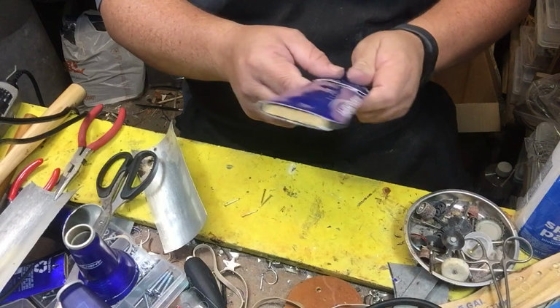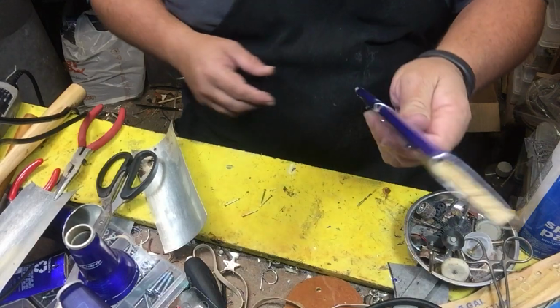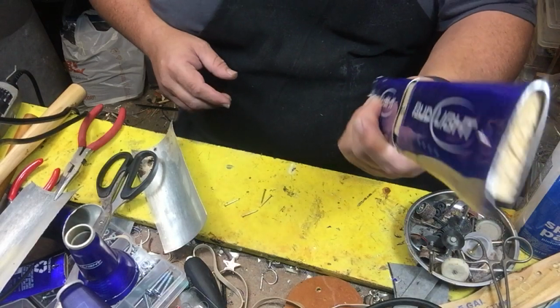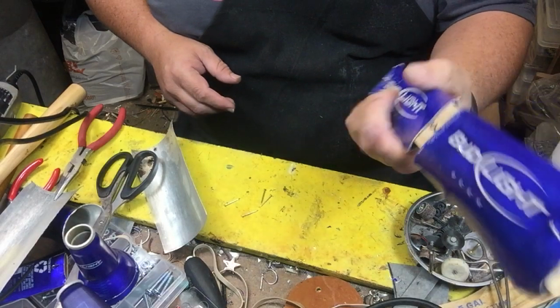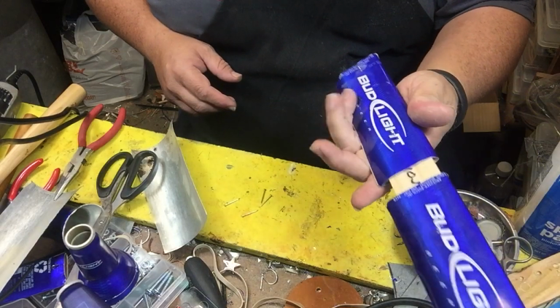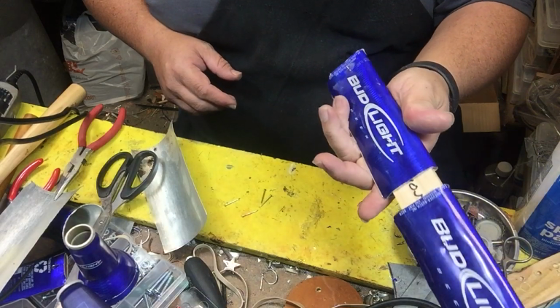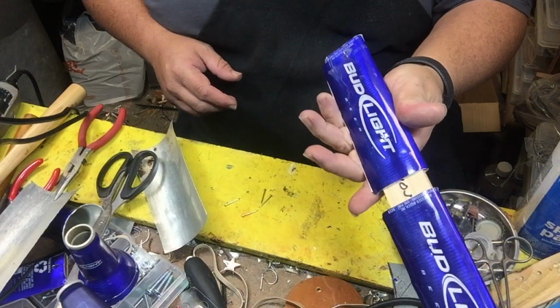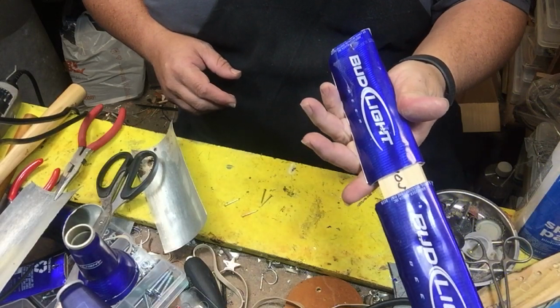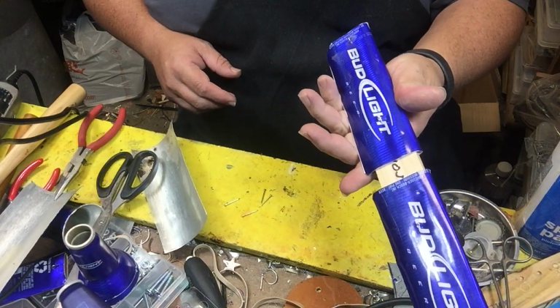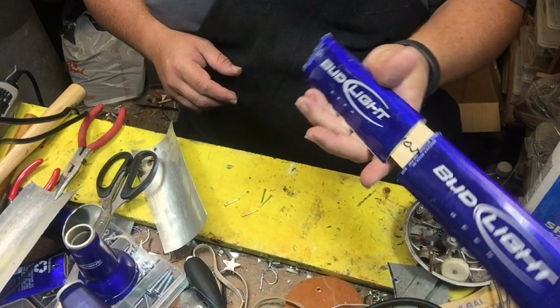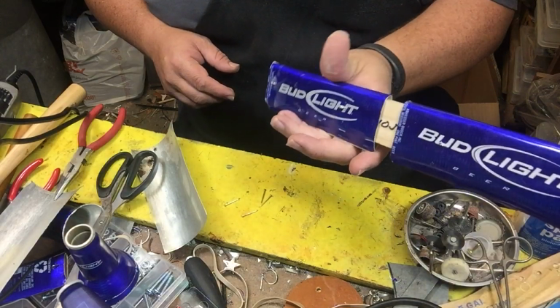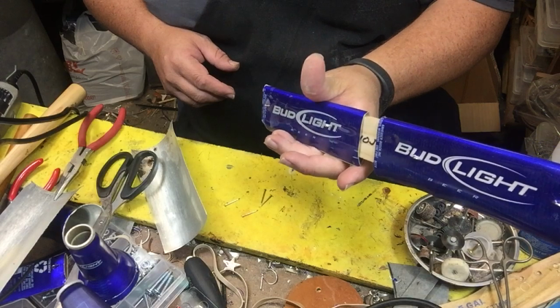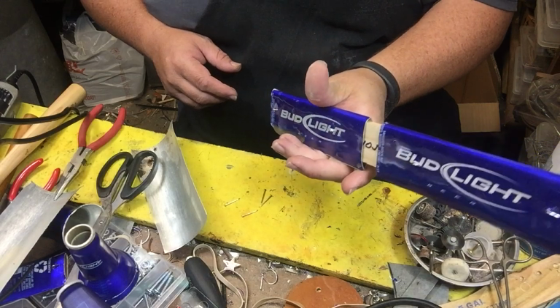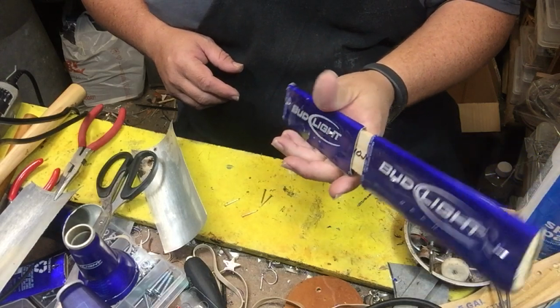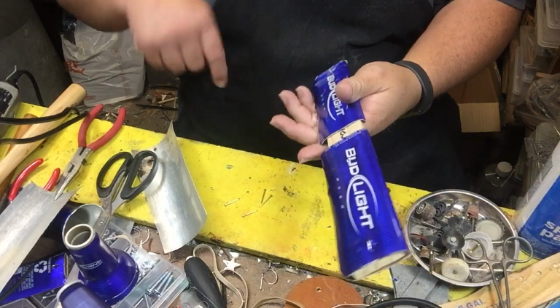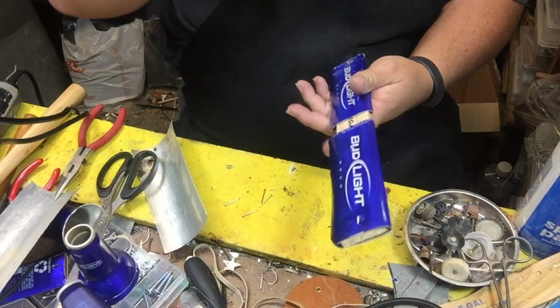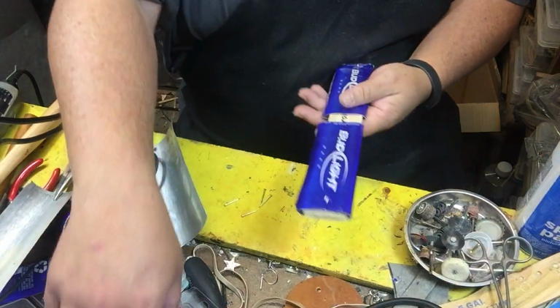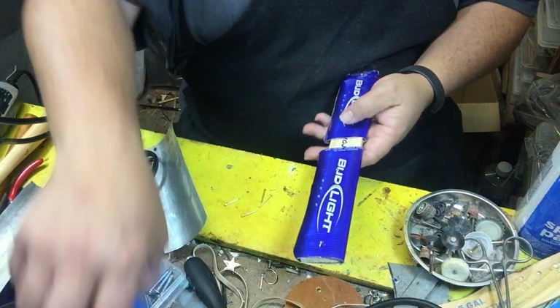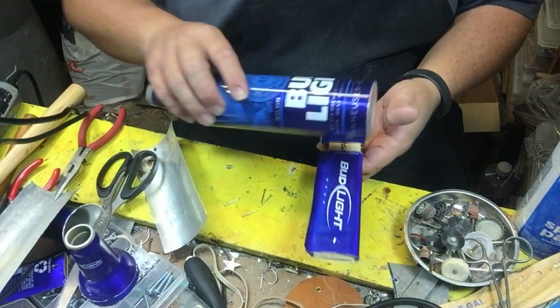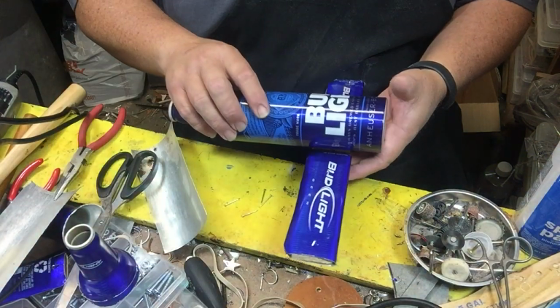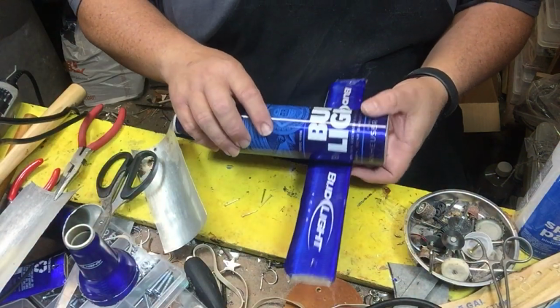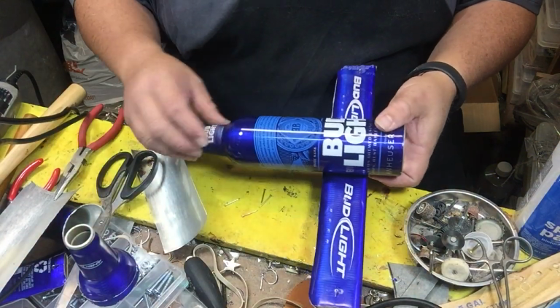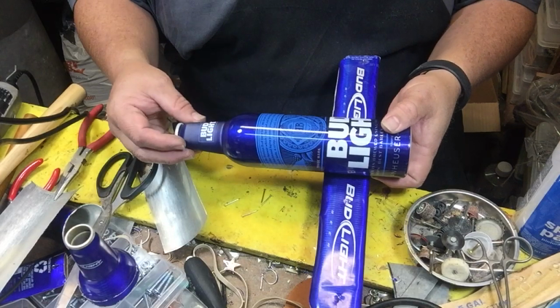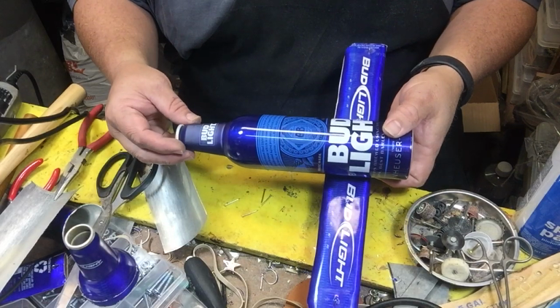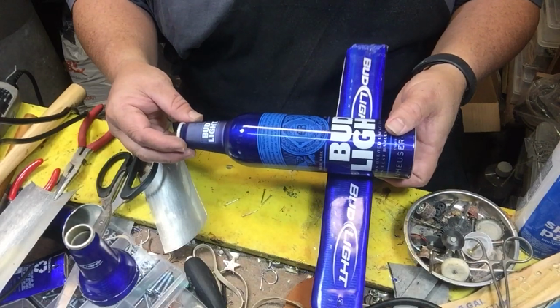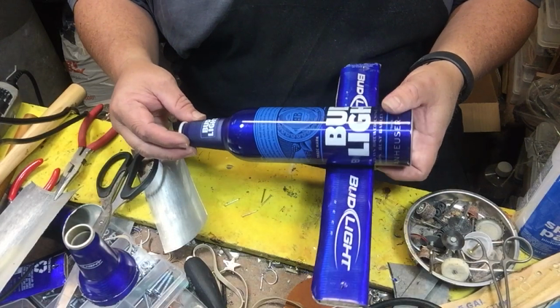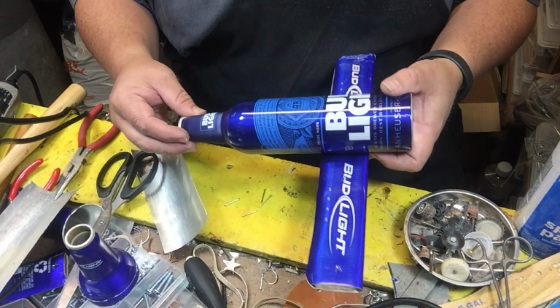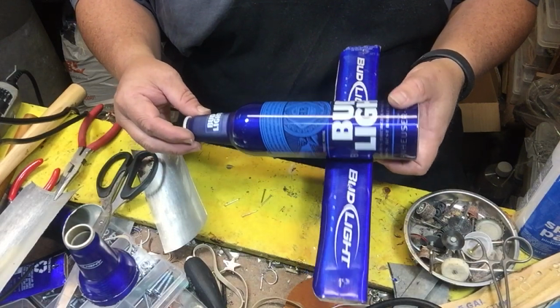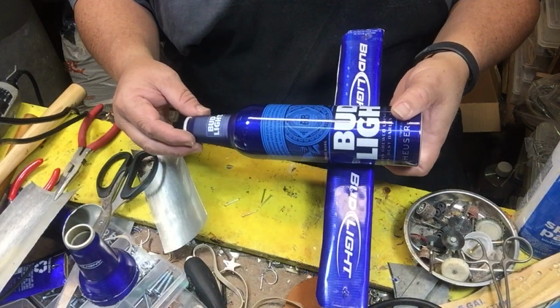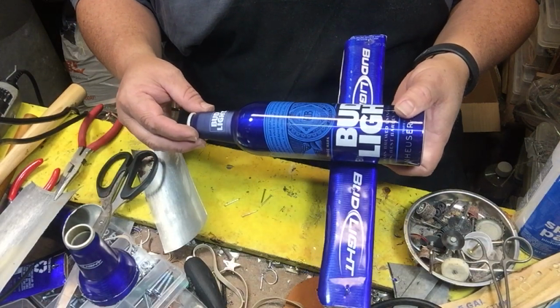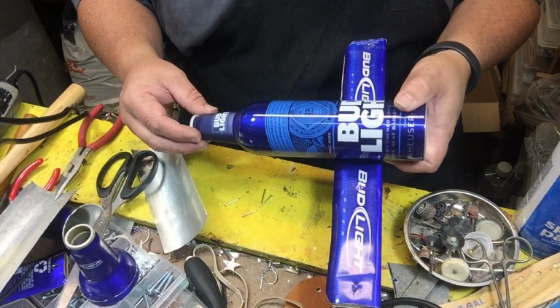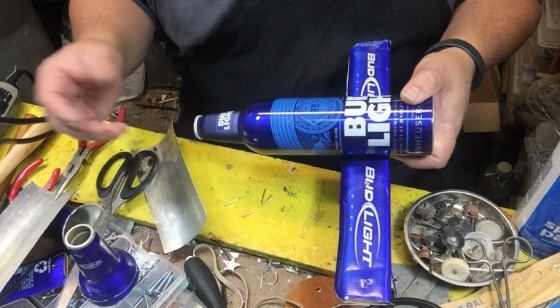See how we've got the name going the same direction — Bud Light, Bud Light. That's so that when we put the body, the fuselage, on this, it all lines up and looks uniform.